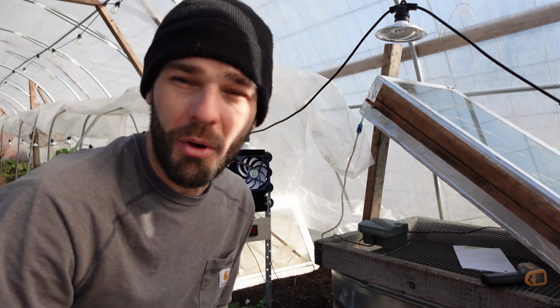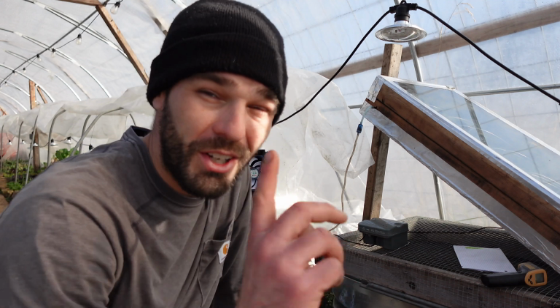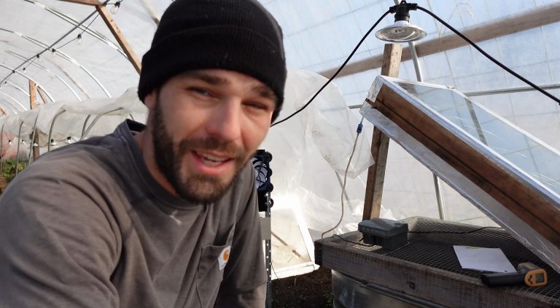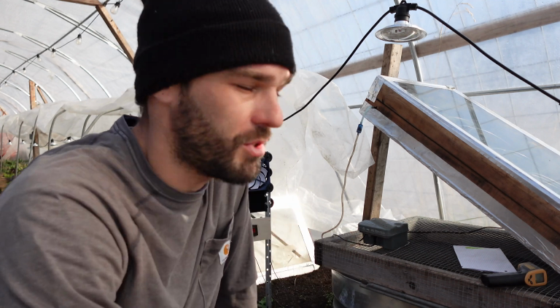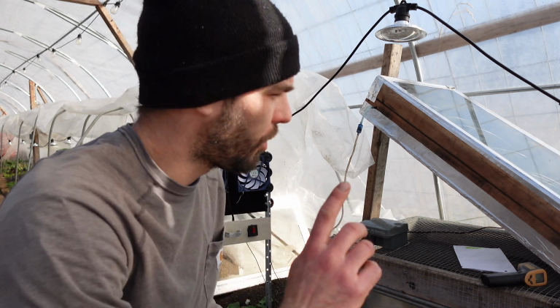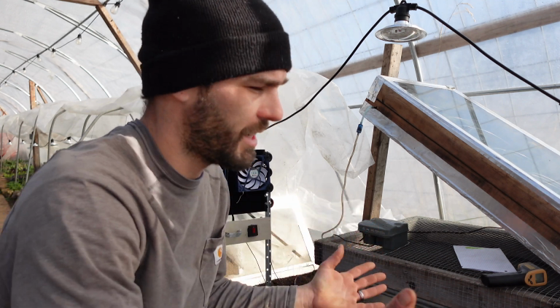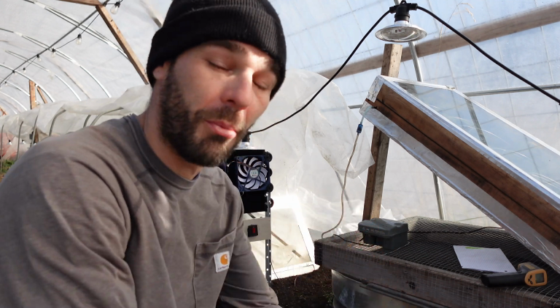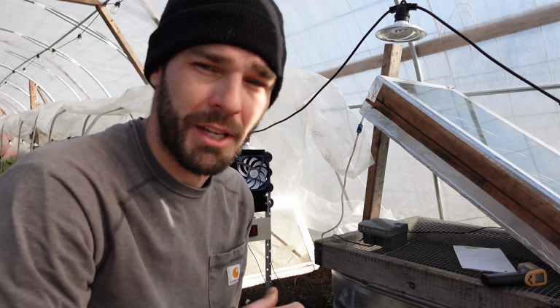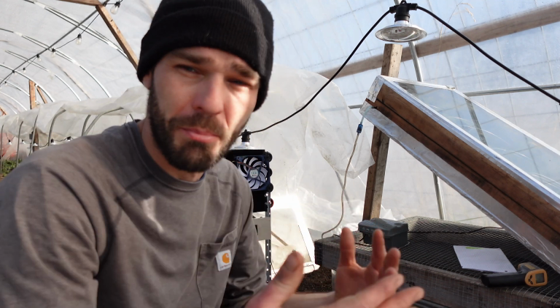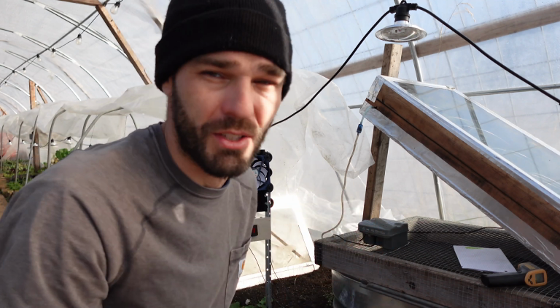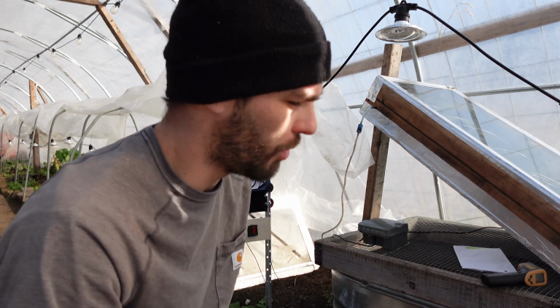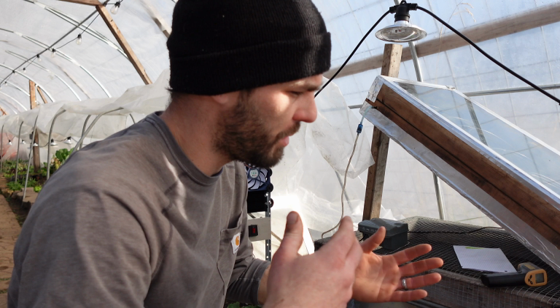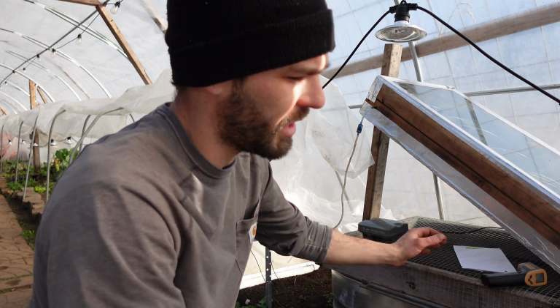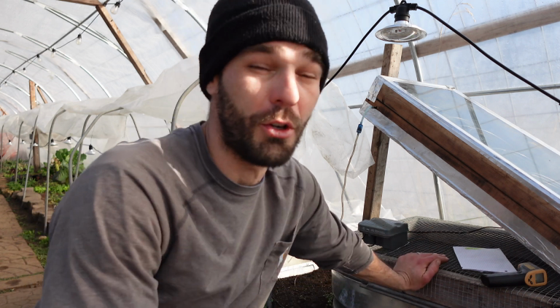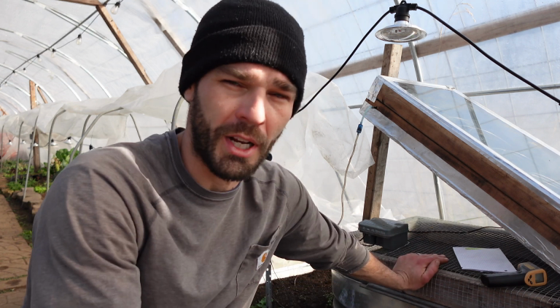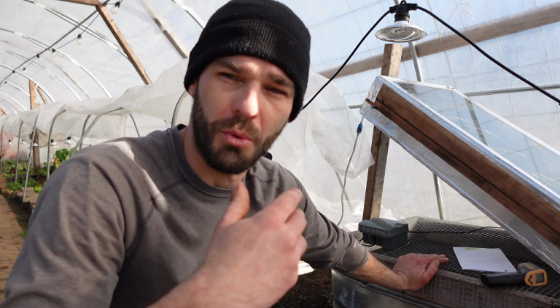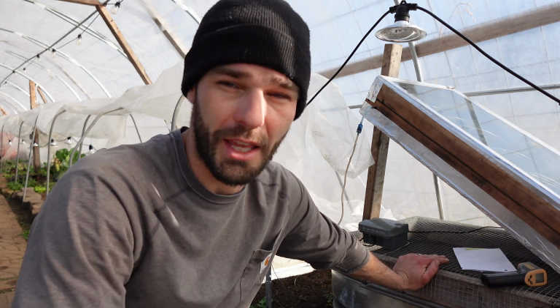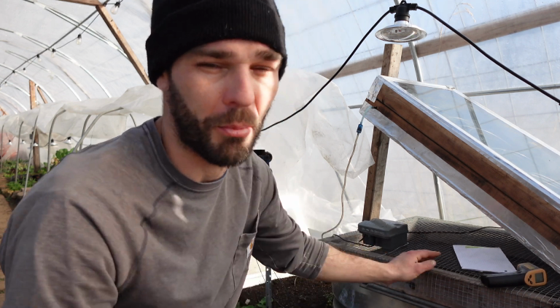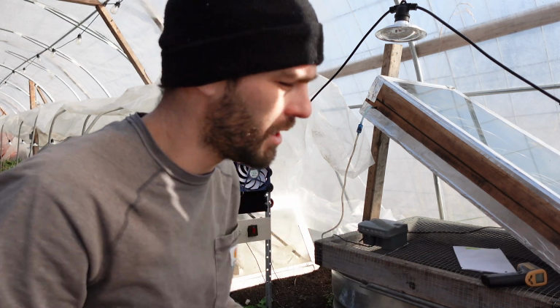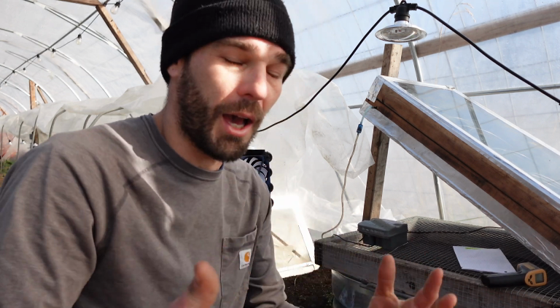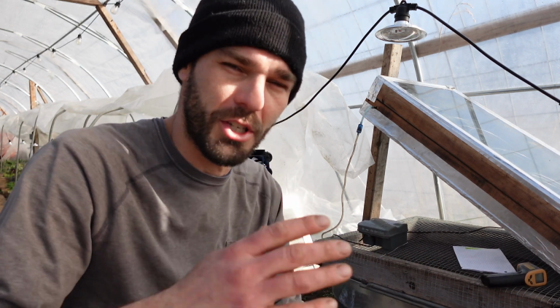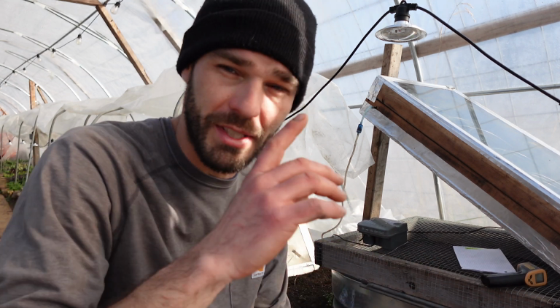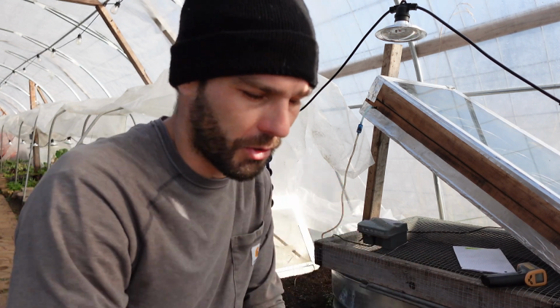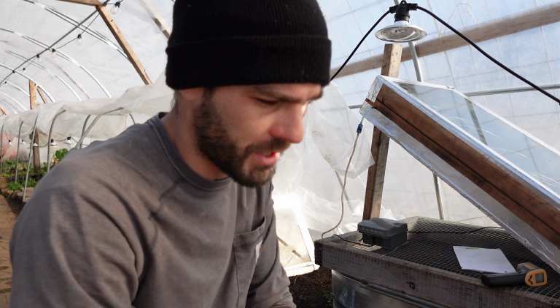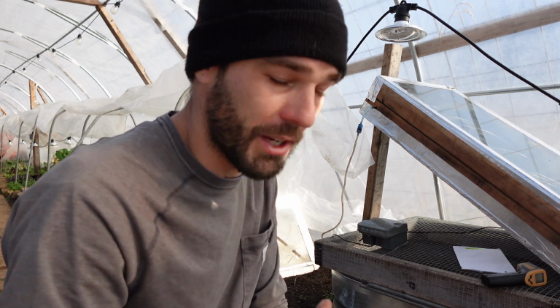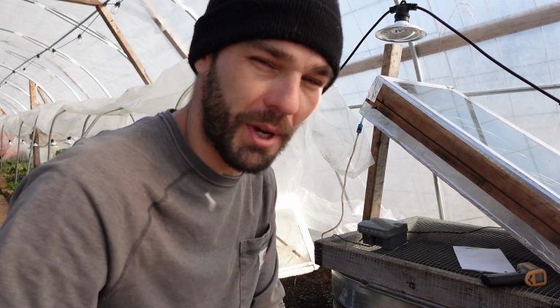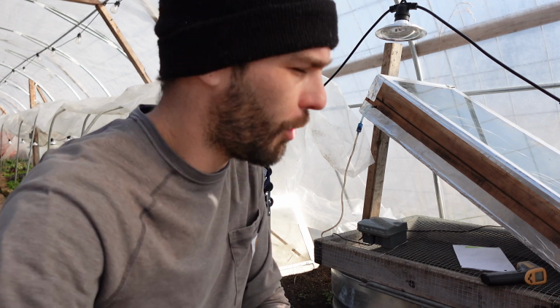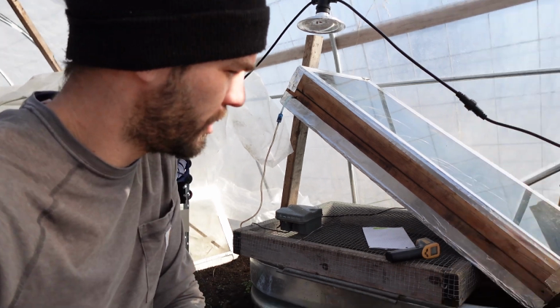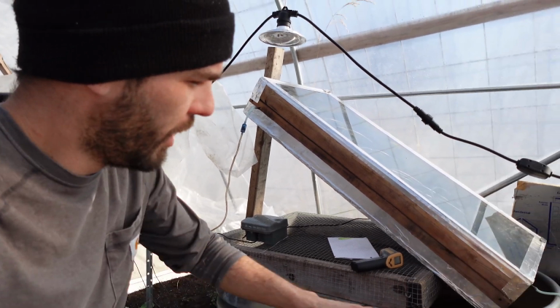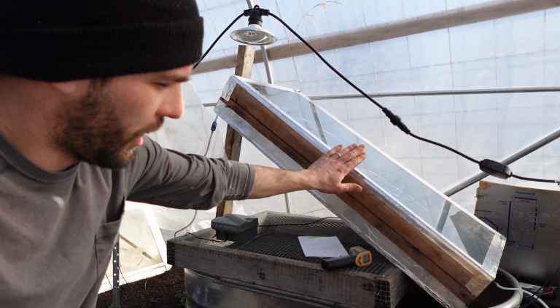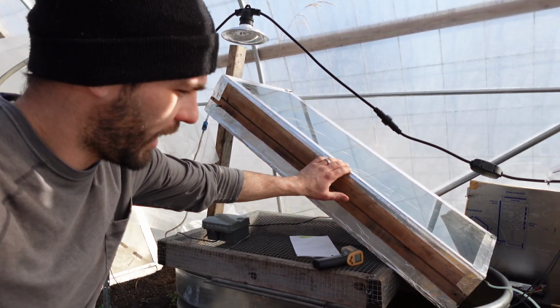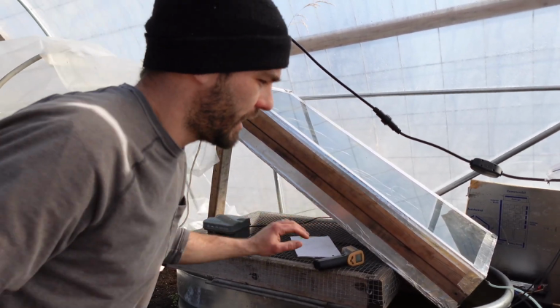Welcome, we're out here checking out solar experiments and using passive solar to heat your greenhouse or heat a thermal mass. I apologize if I sound a little congested — I do have a cold — so we're going to check this out.